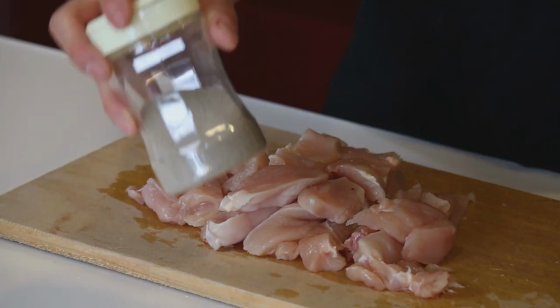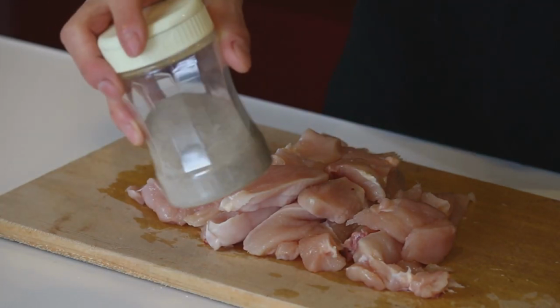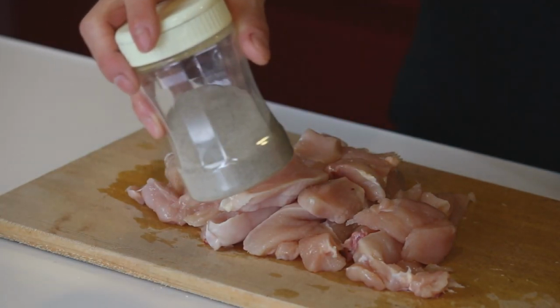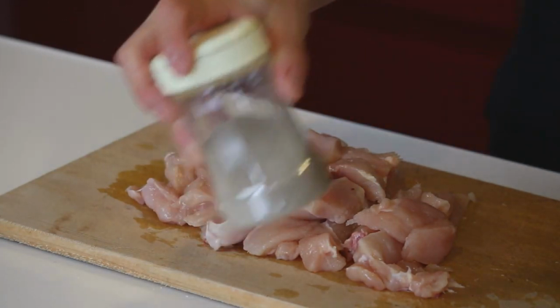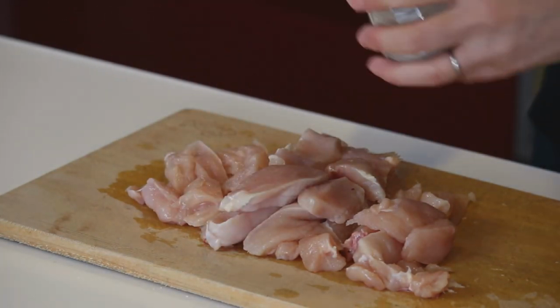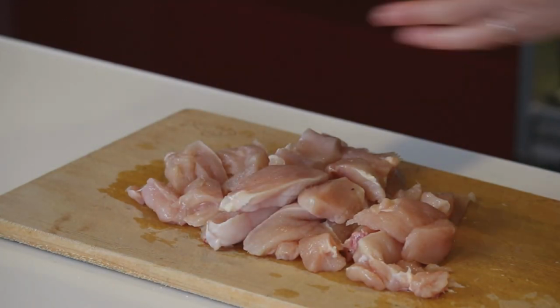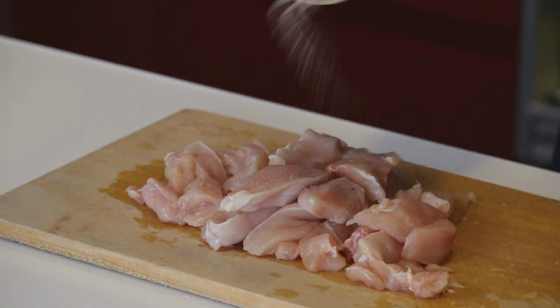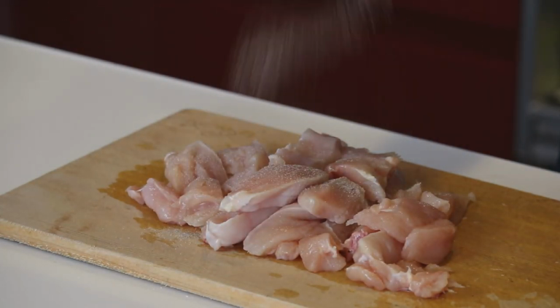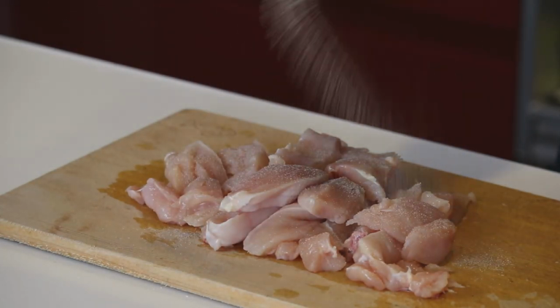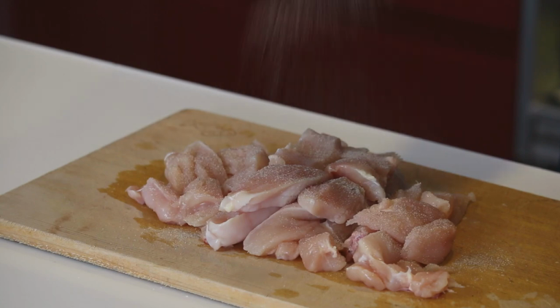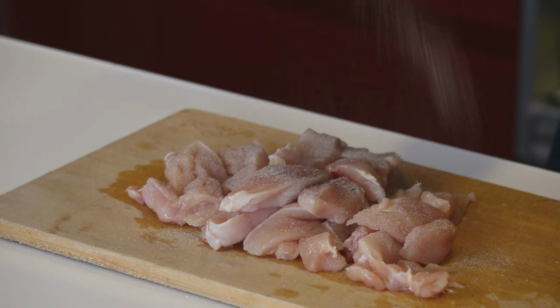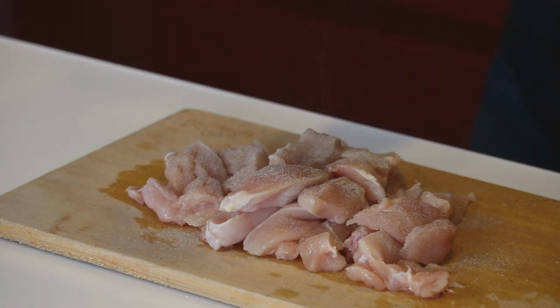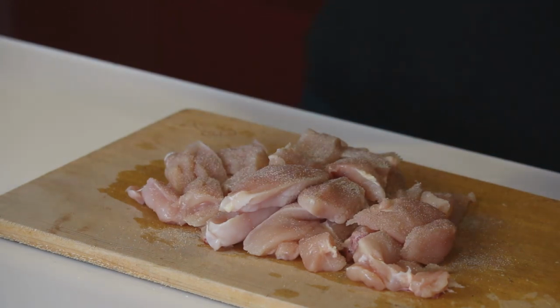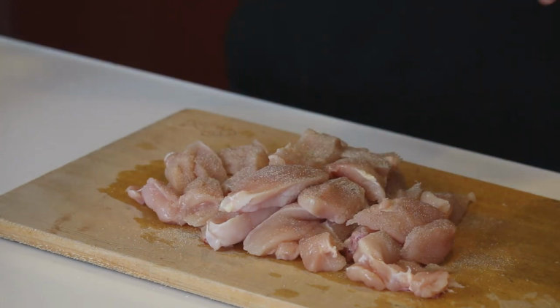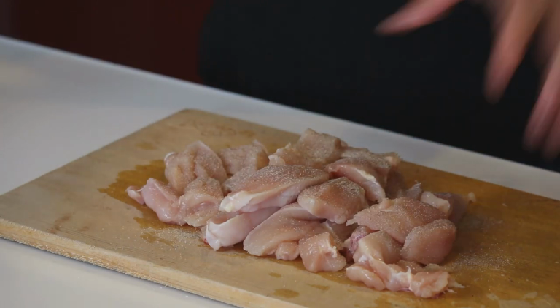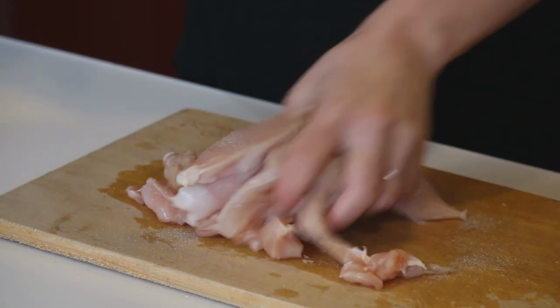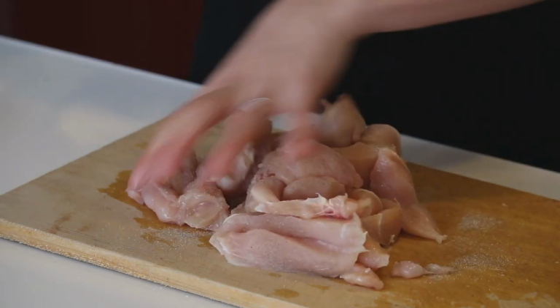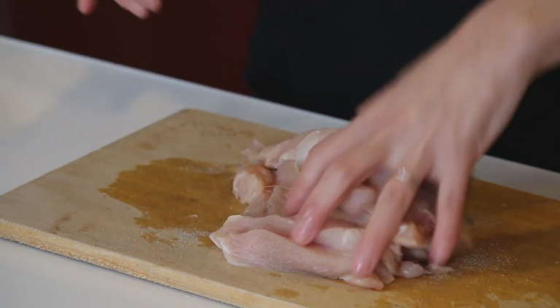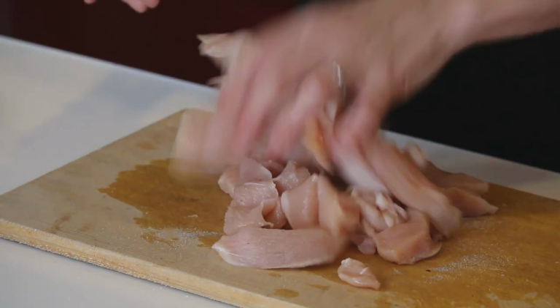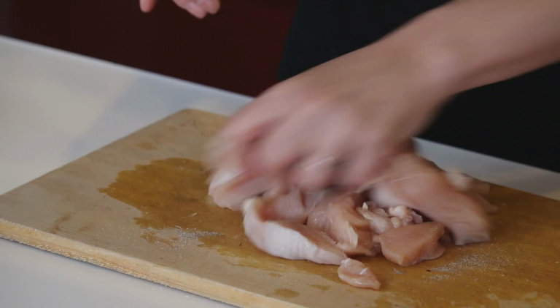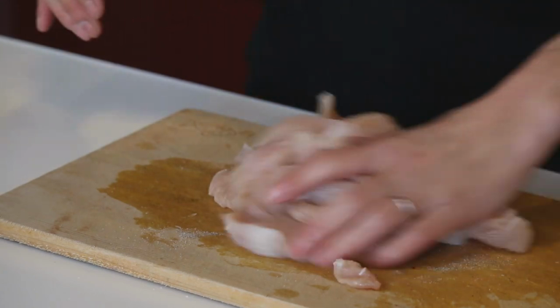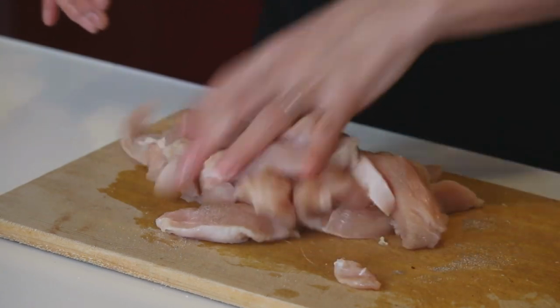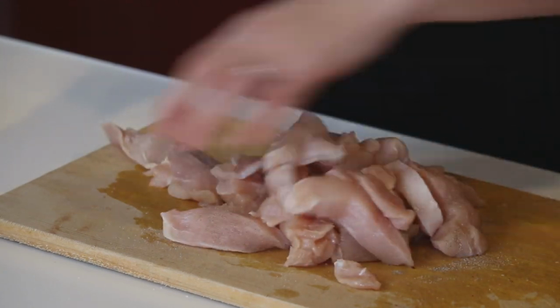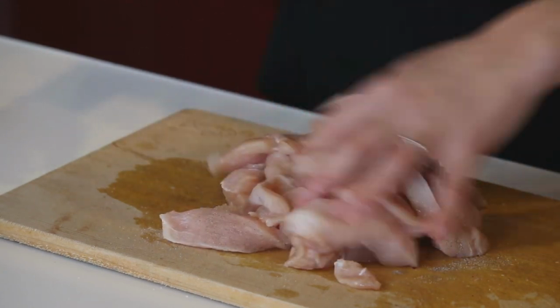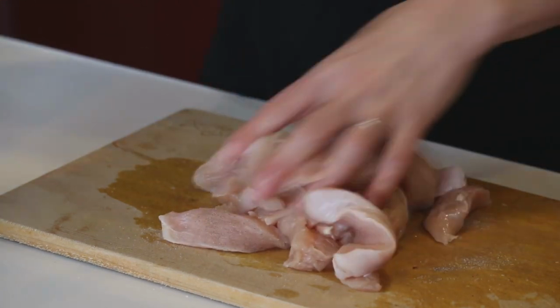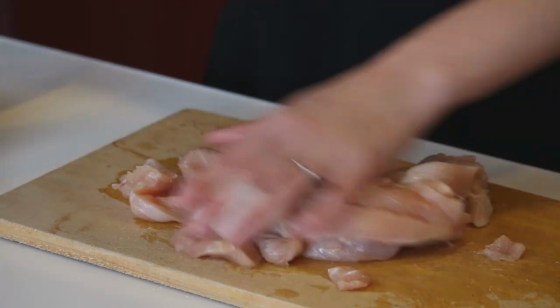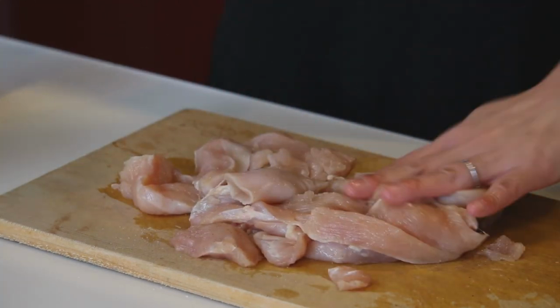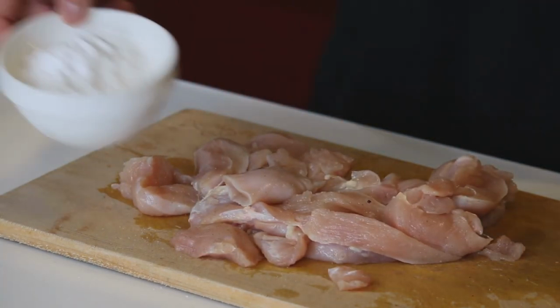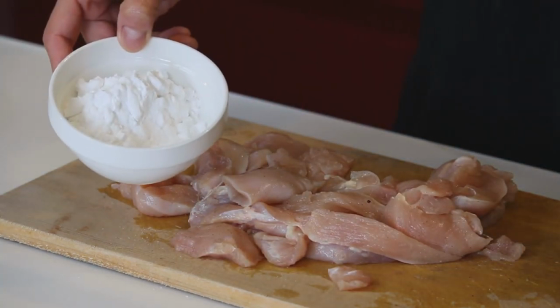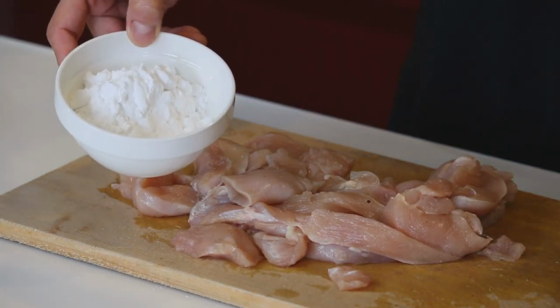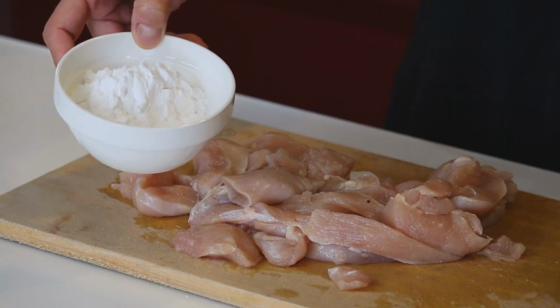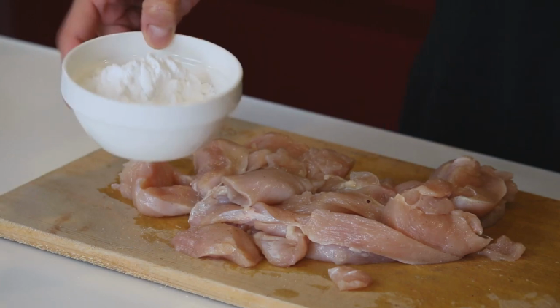Put some salt and pepper — about a teaspoon — then coat with potato starch.